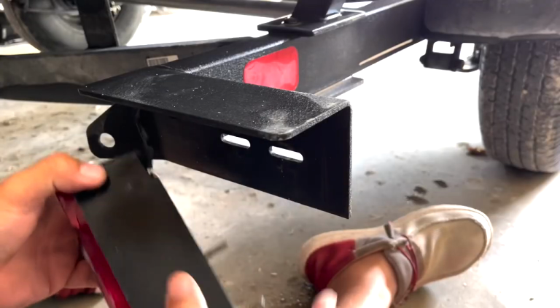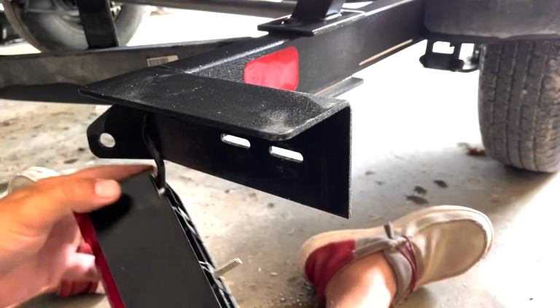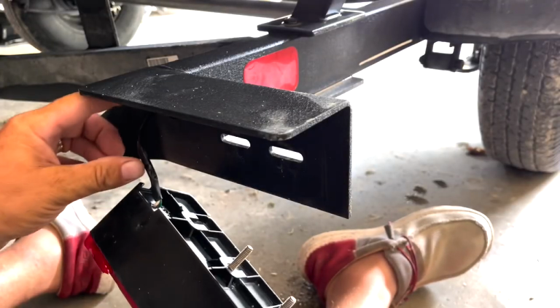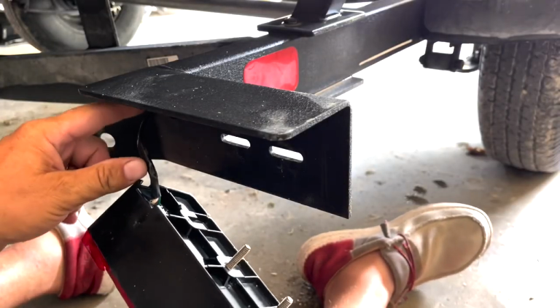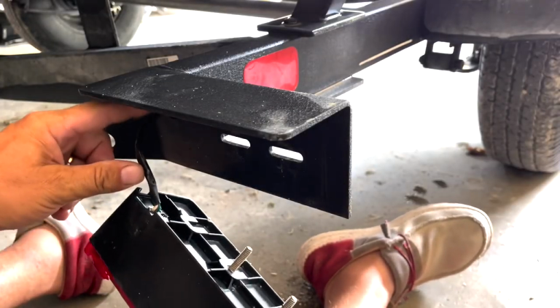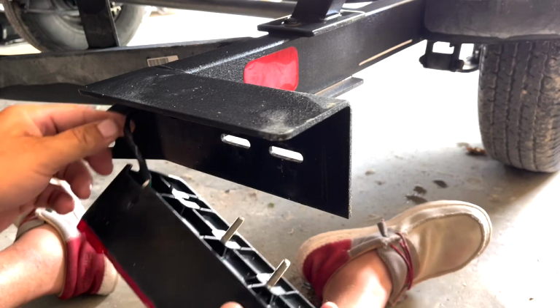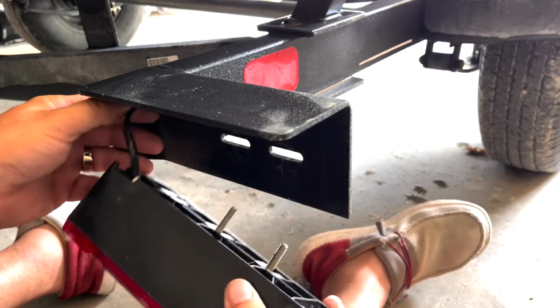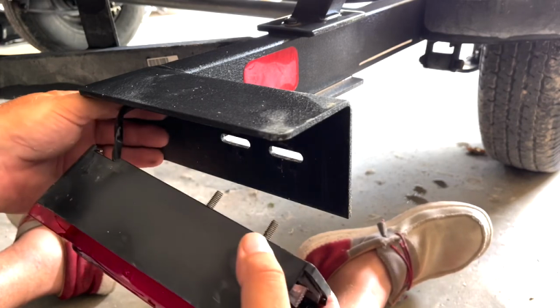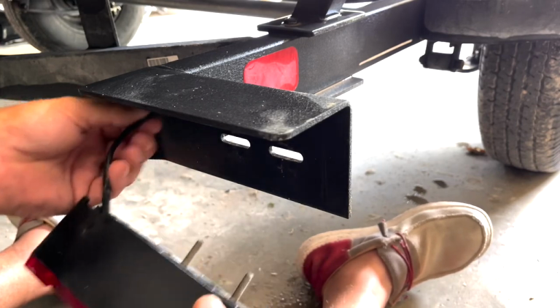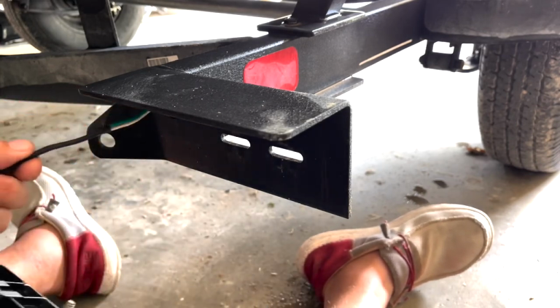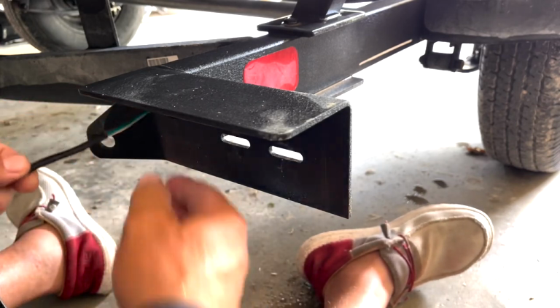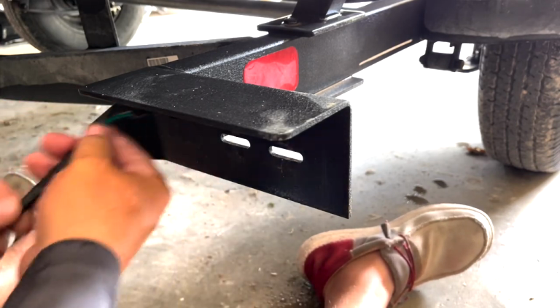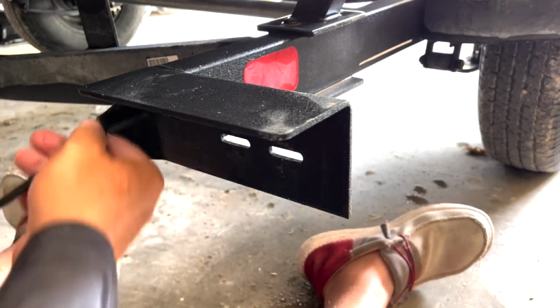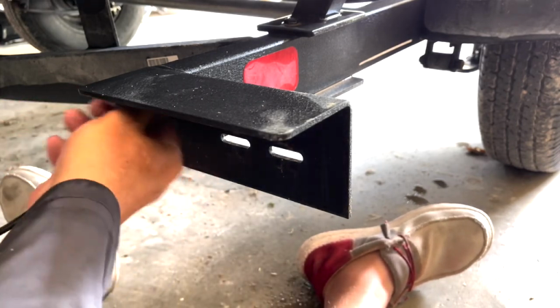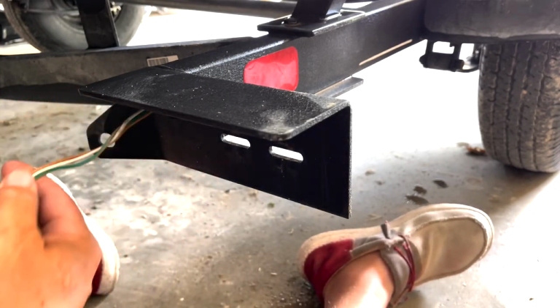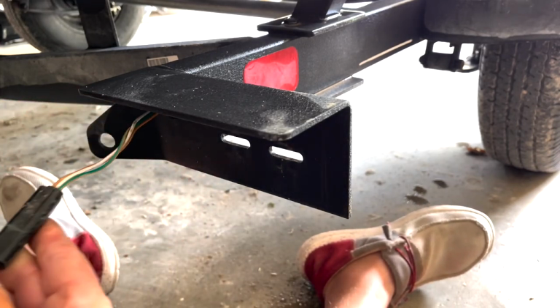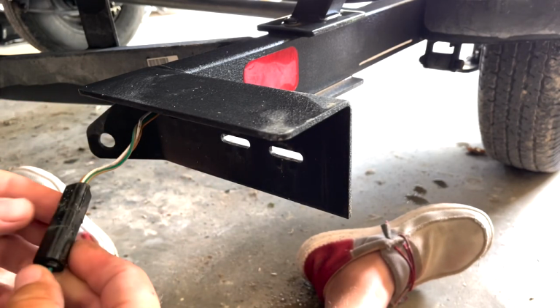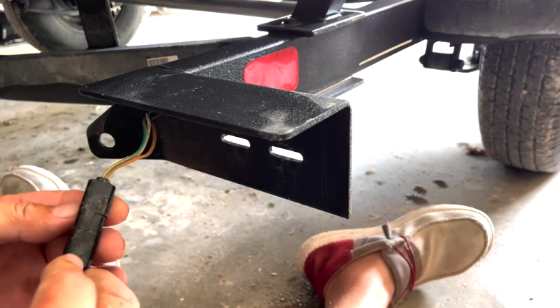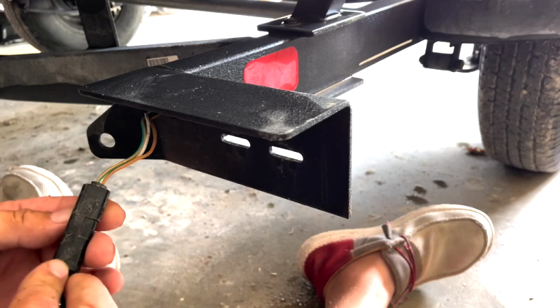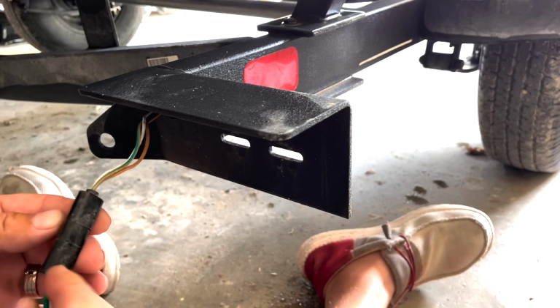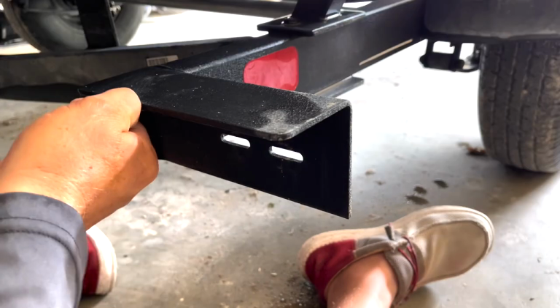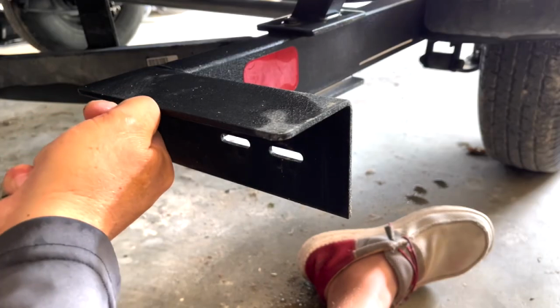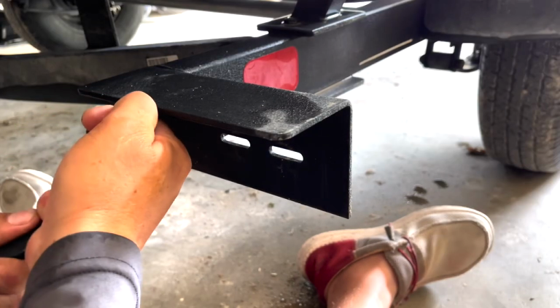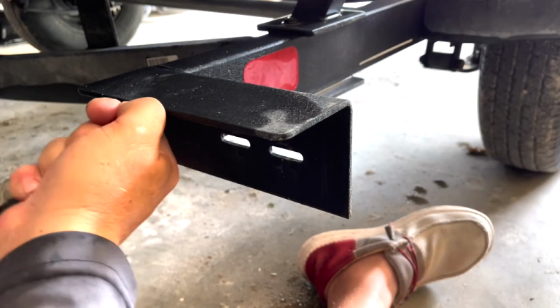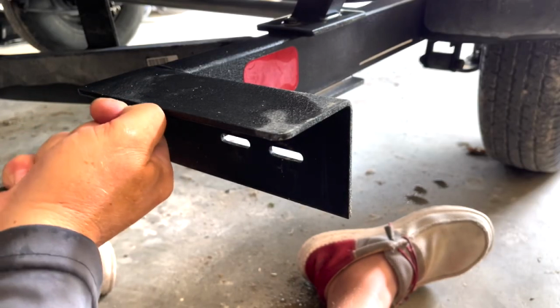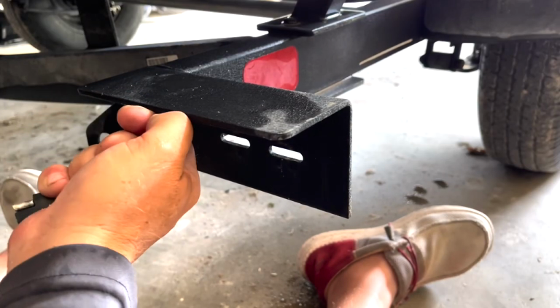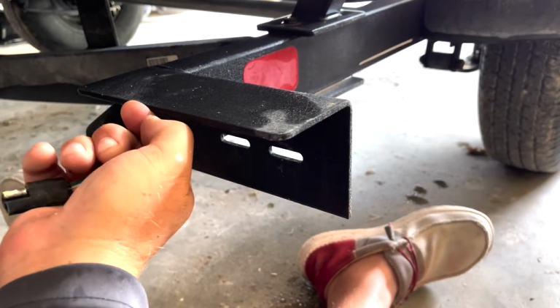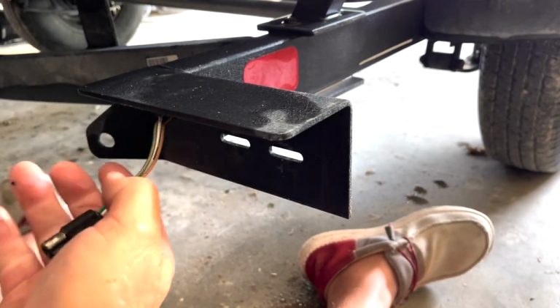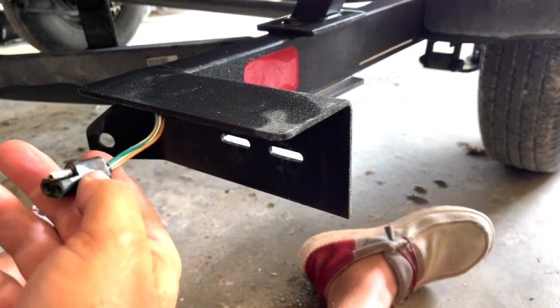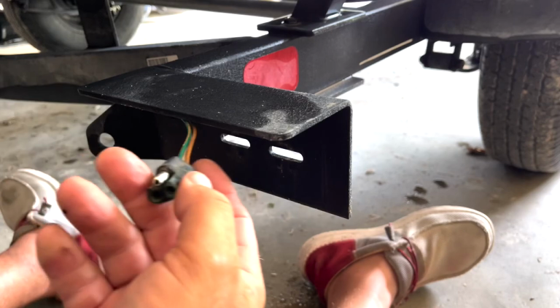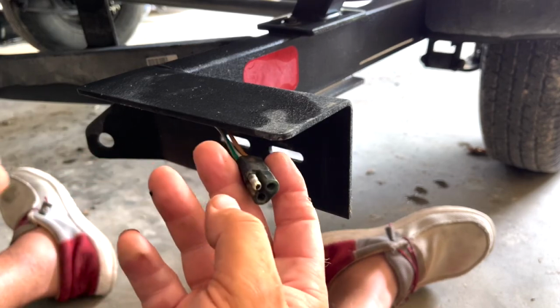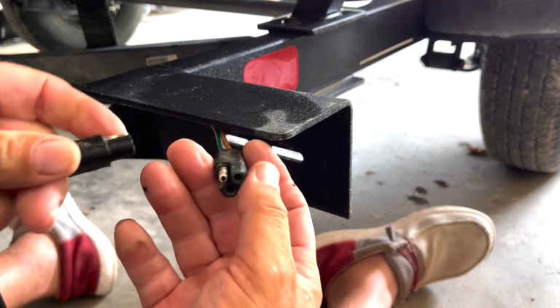You're just going to have a skosh of wire sticking out. The rest of it's tucked up and you want to get to this plug. Boom - you just unplug it.